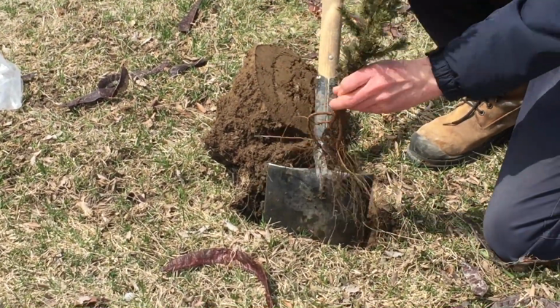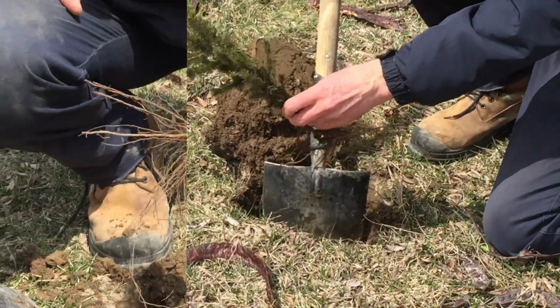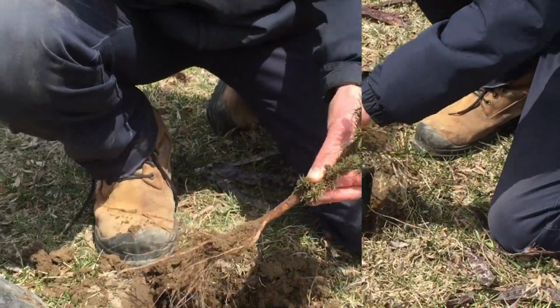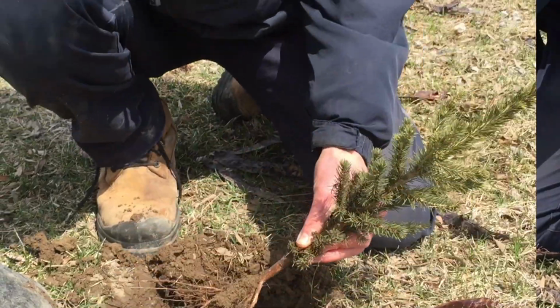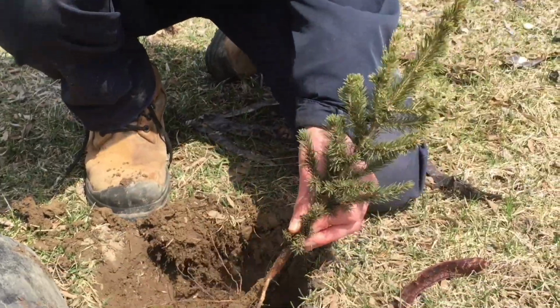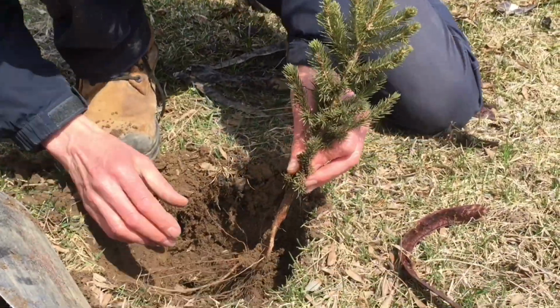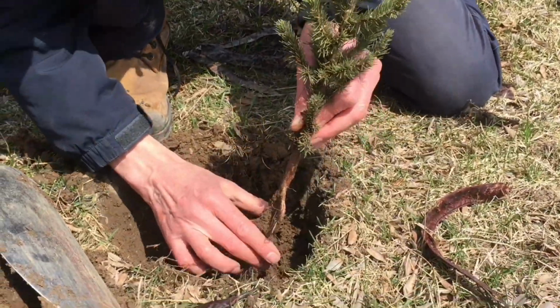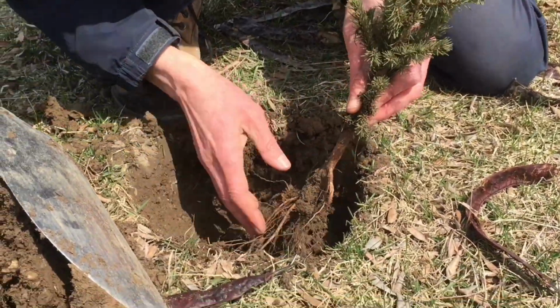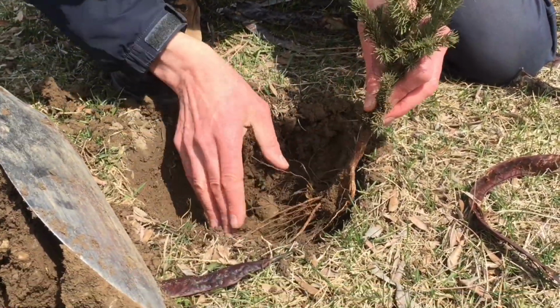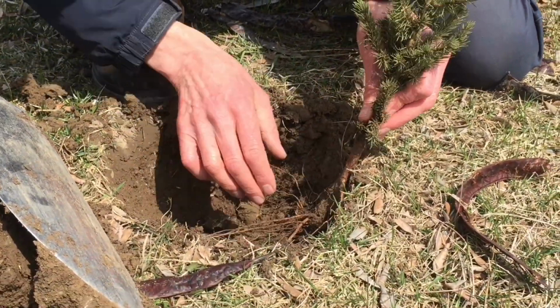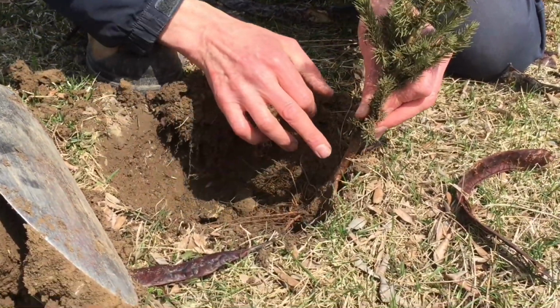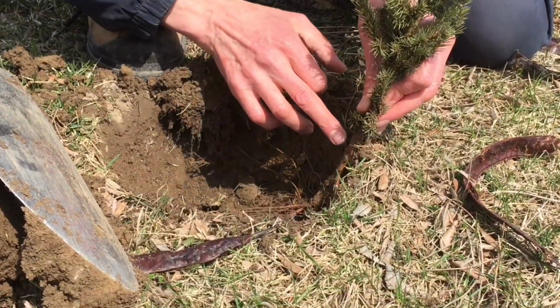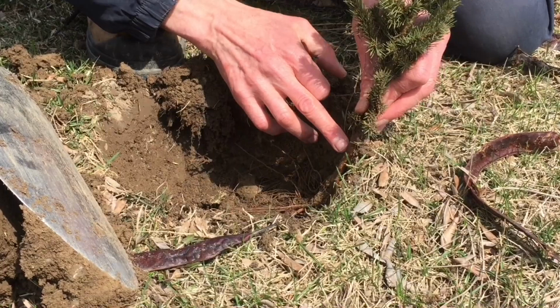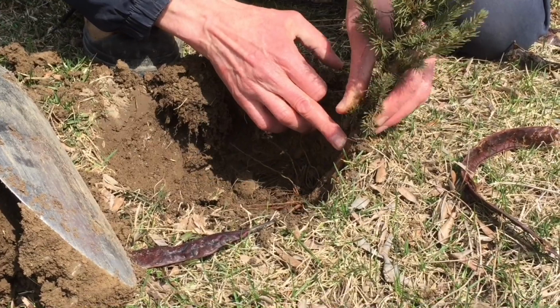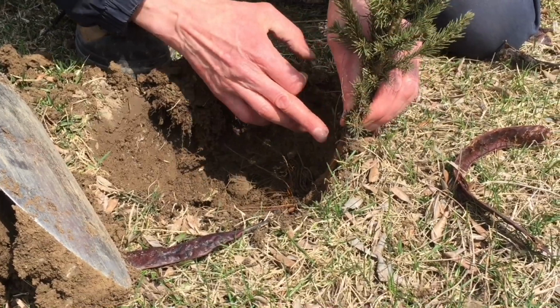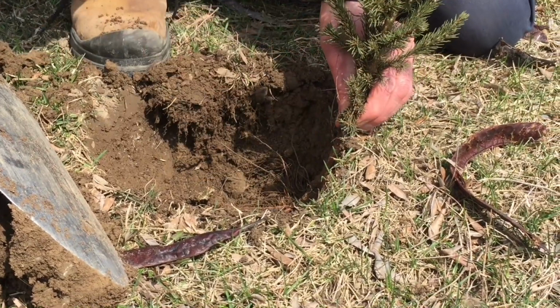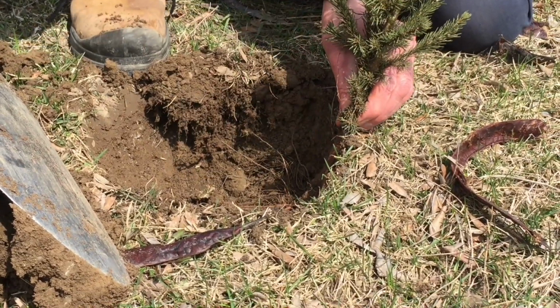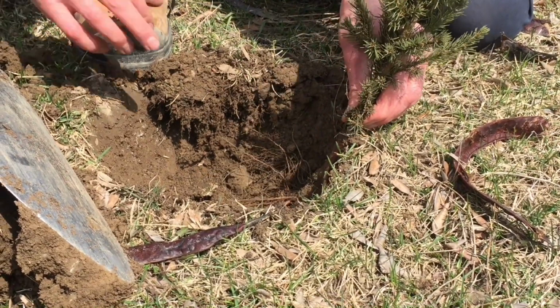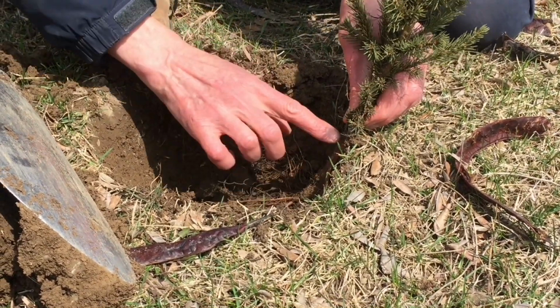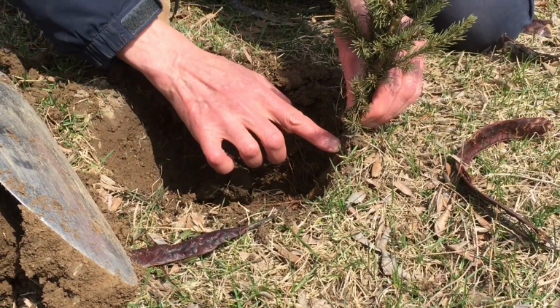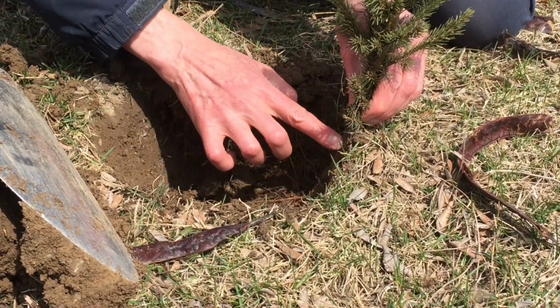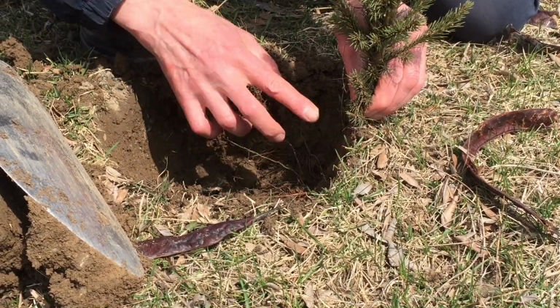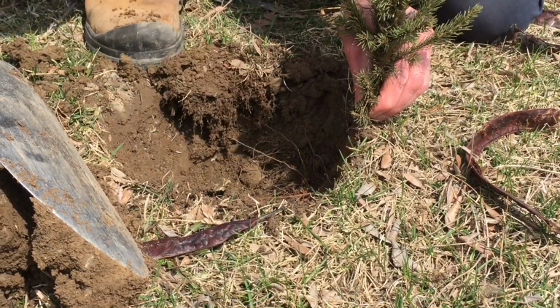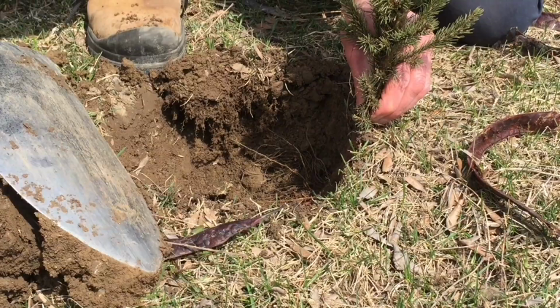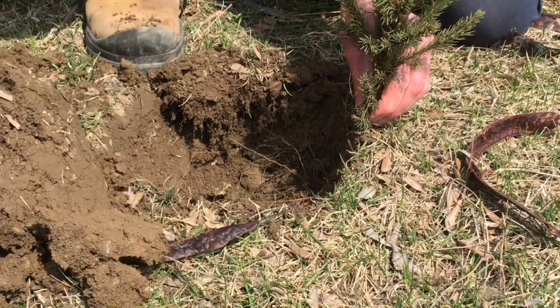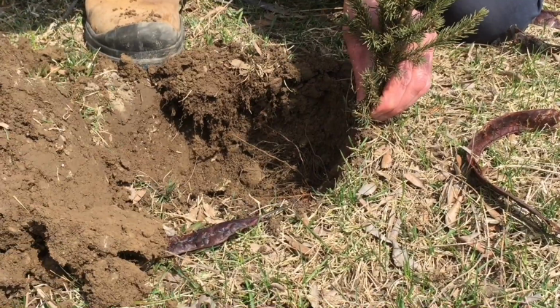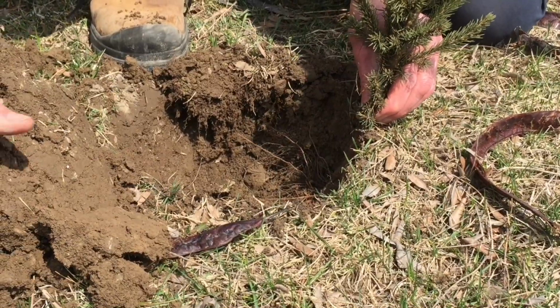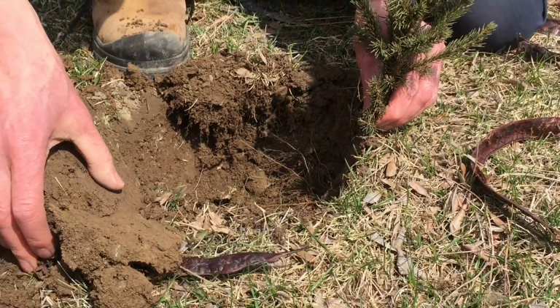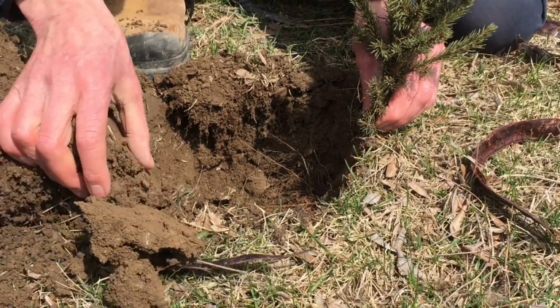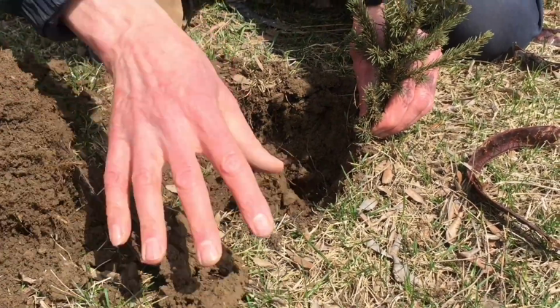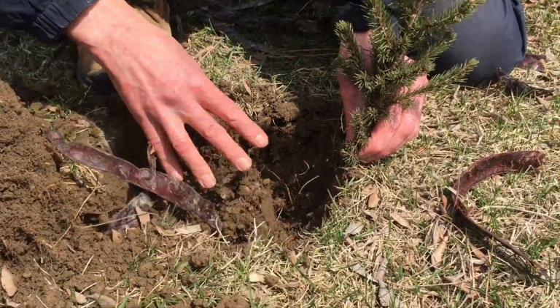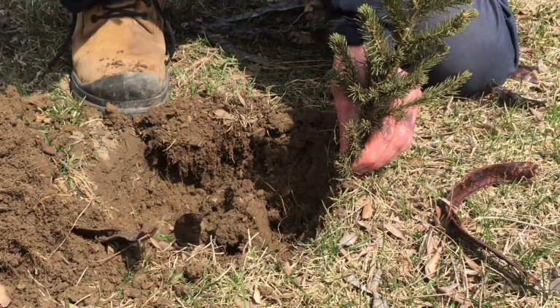You put your tree in the ground, set it out, spread out your roots, and set the root collar right level with the ground. It's right level here where it was in the nursery, so that the tree is planted at the same depth it was growing when it was getting started in the nursery as a small tree.